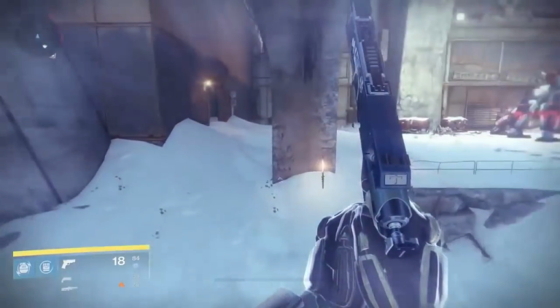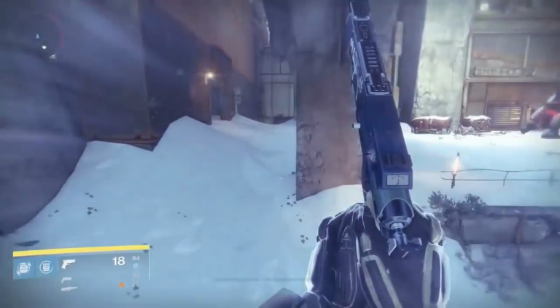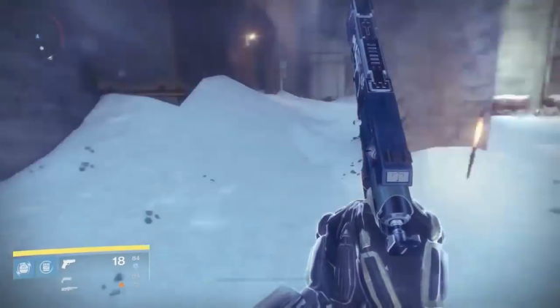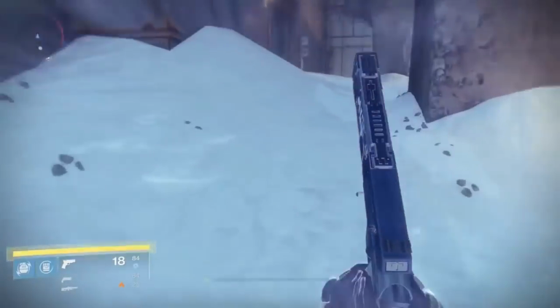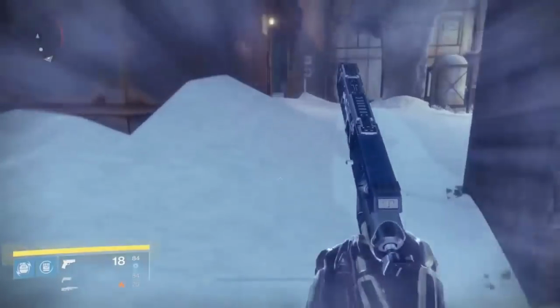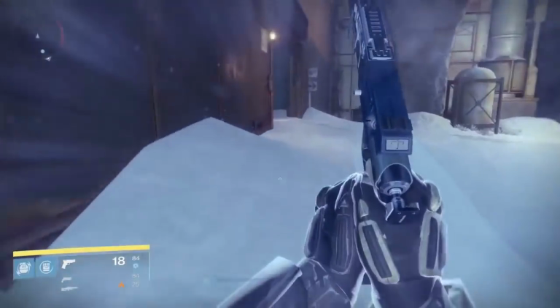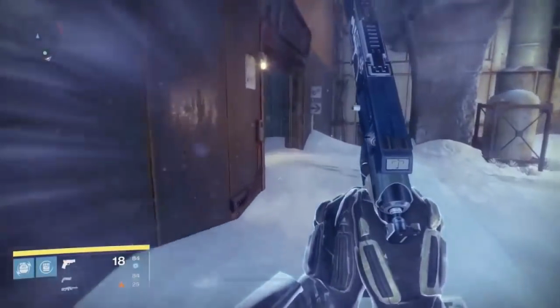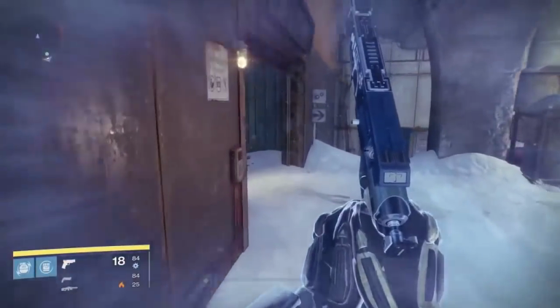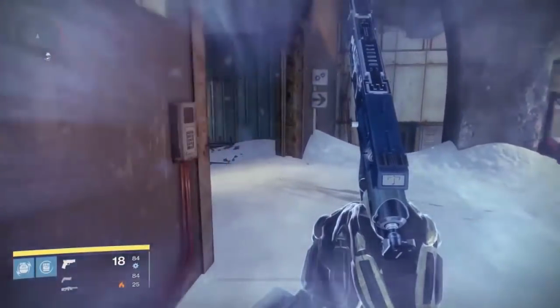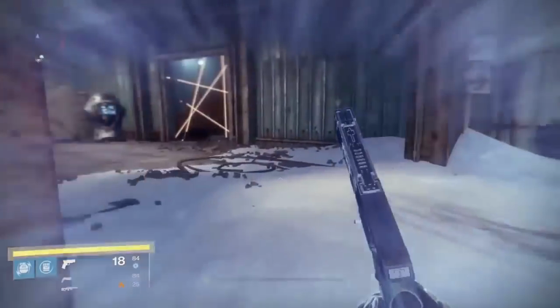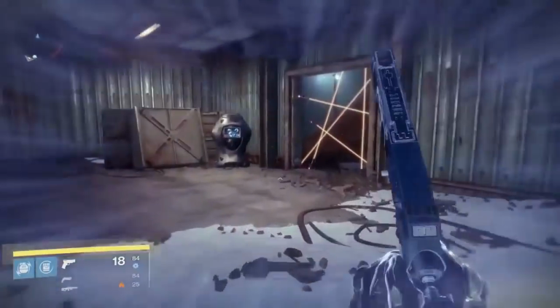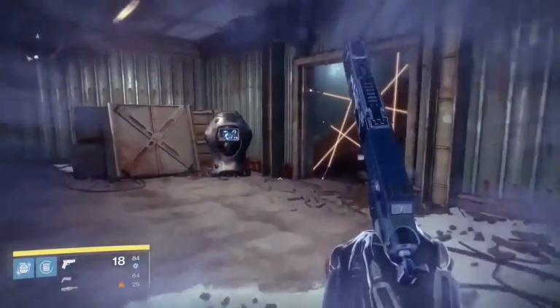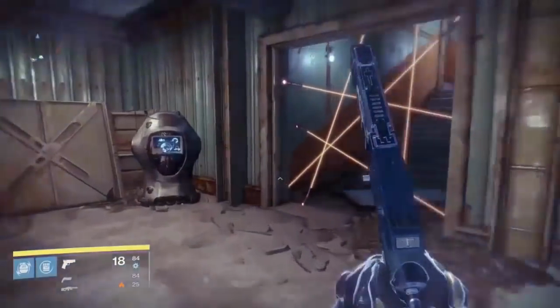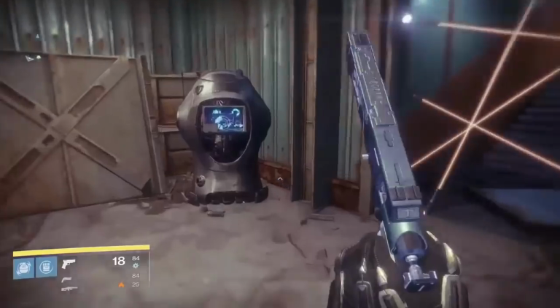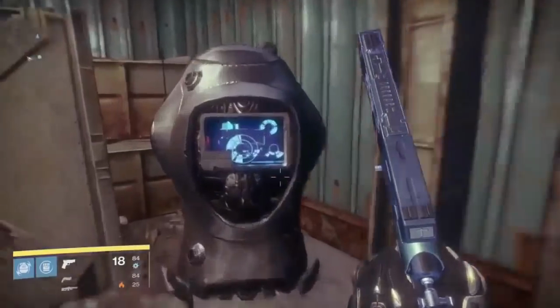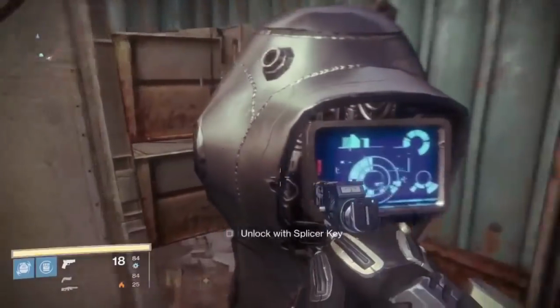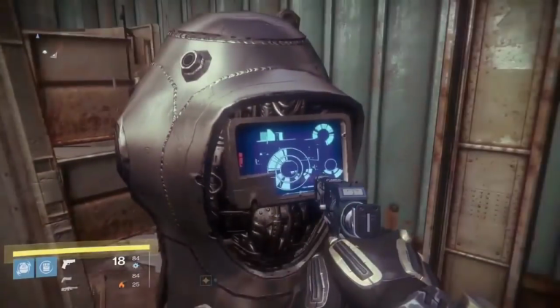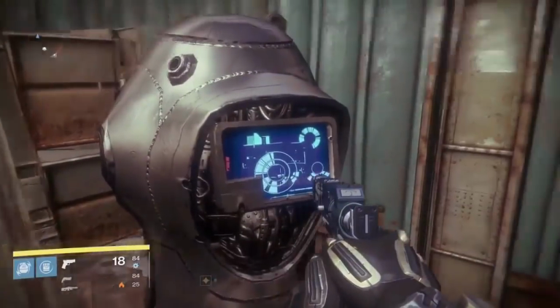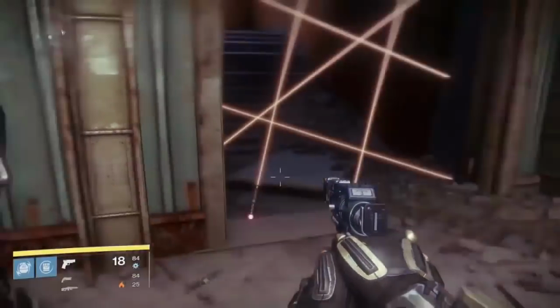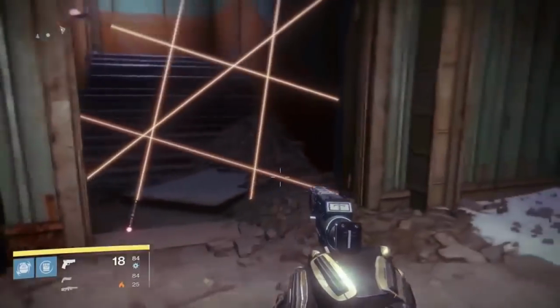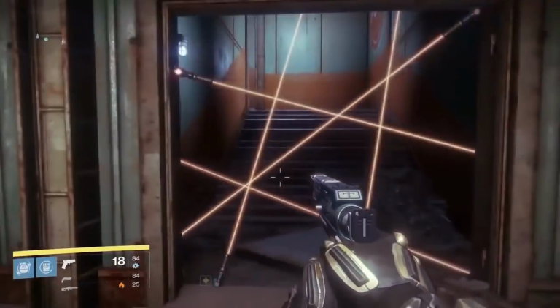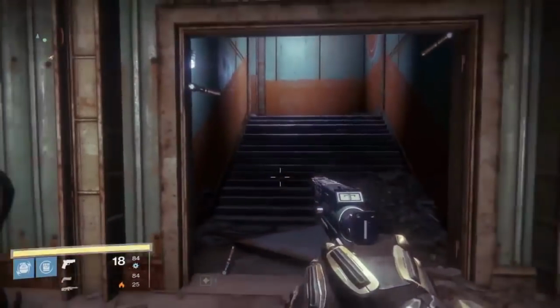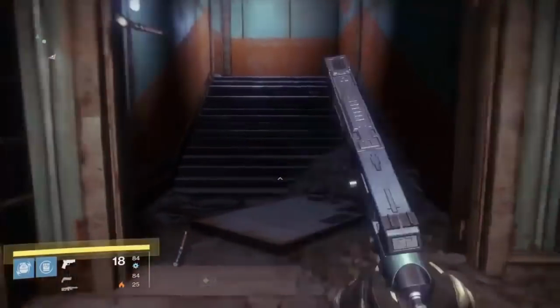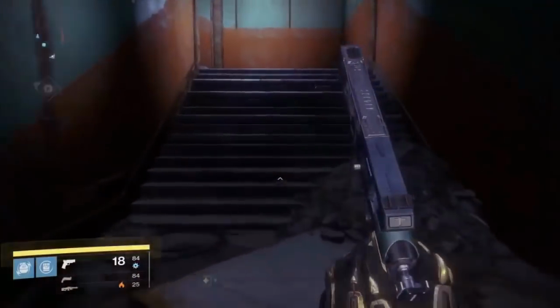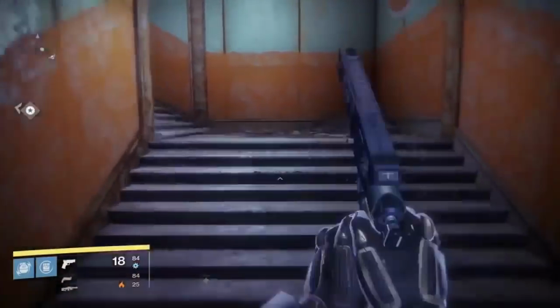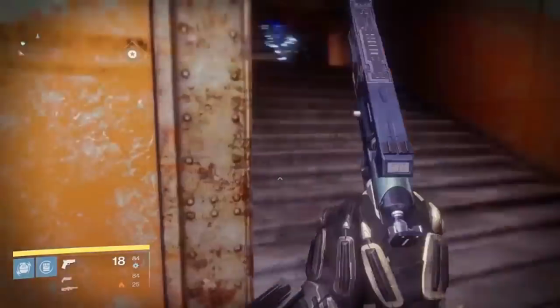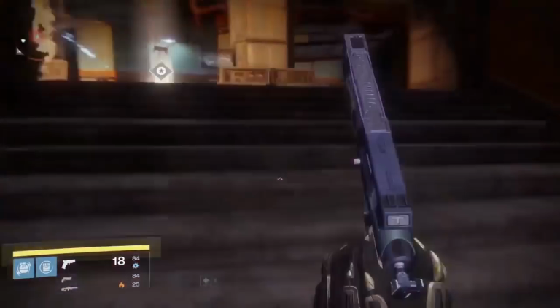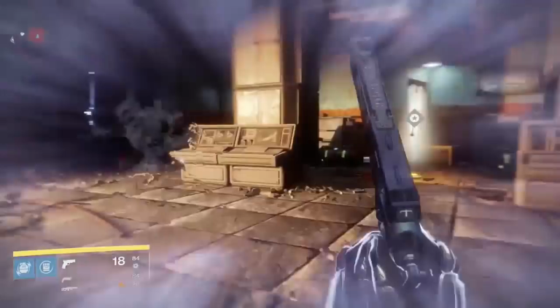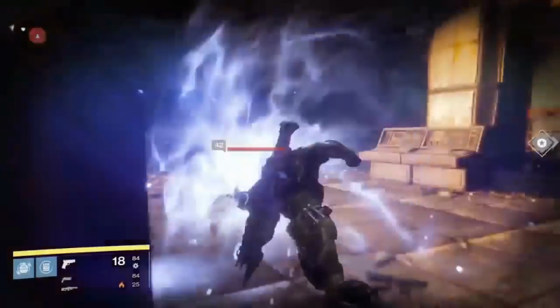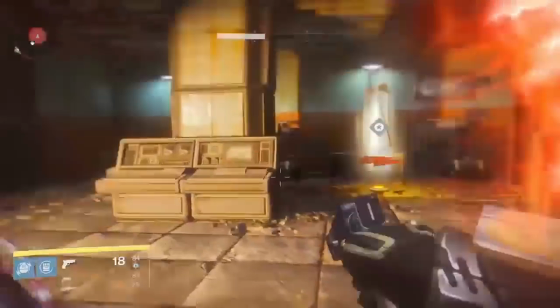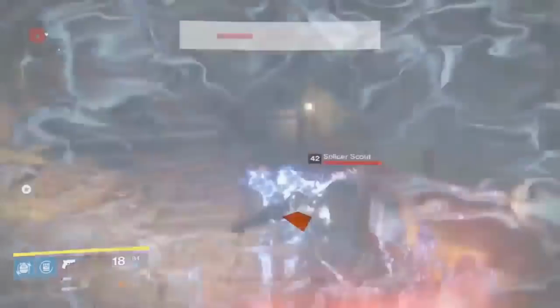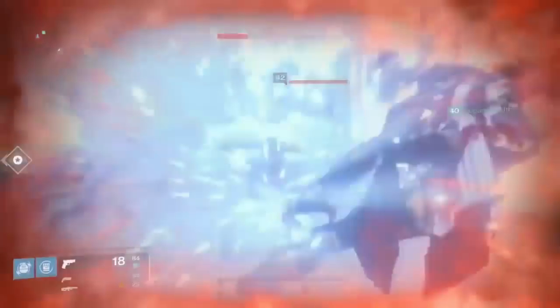Iron Lords 2.4 is located on the left side of where the walker tank would spawn in the Devil's Lair strike. Use a splicer key to open up the pathway, go upstairs to the left, and inside of a locker is going to be the SIVA cluster.